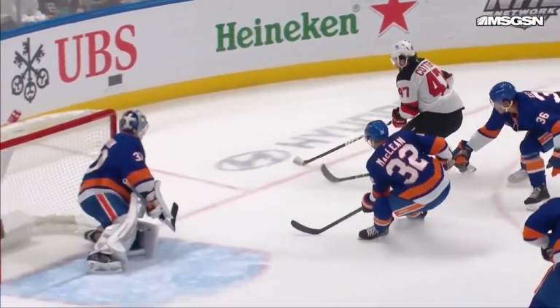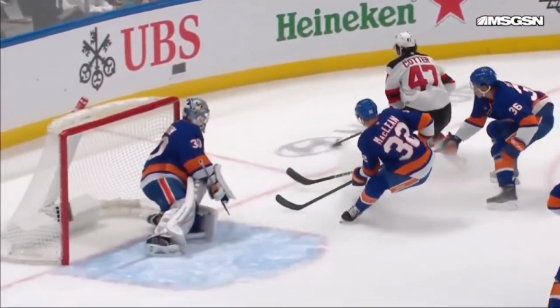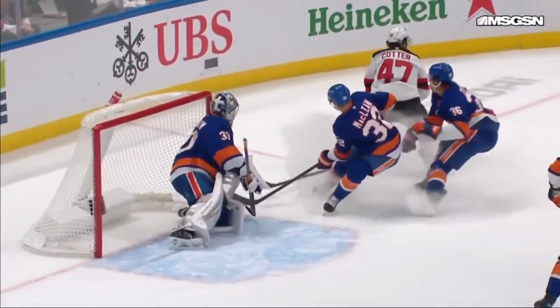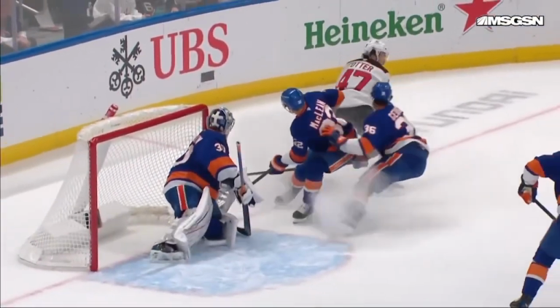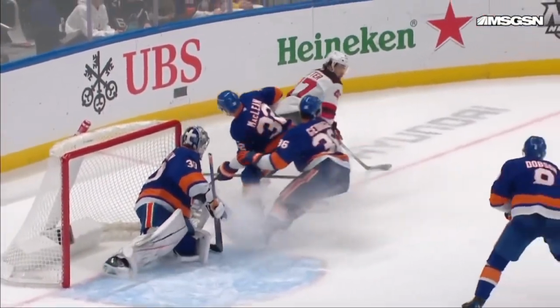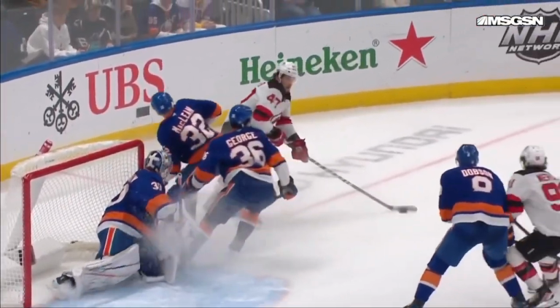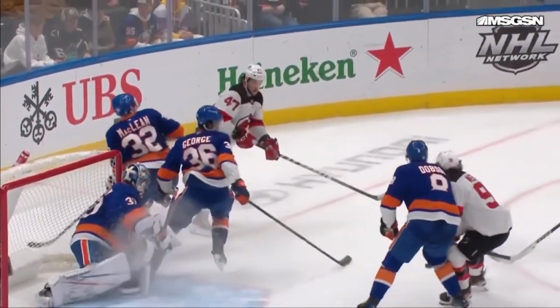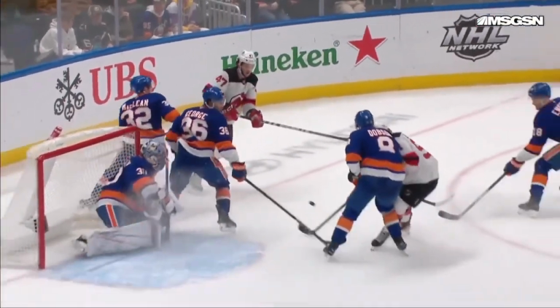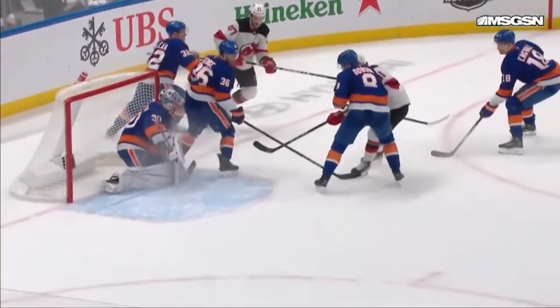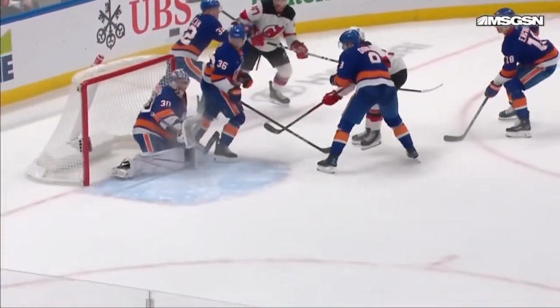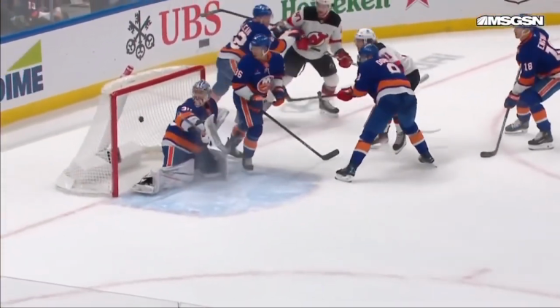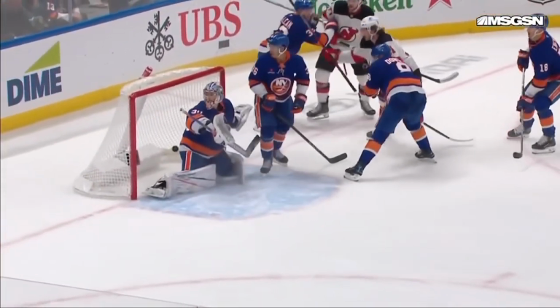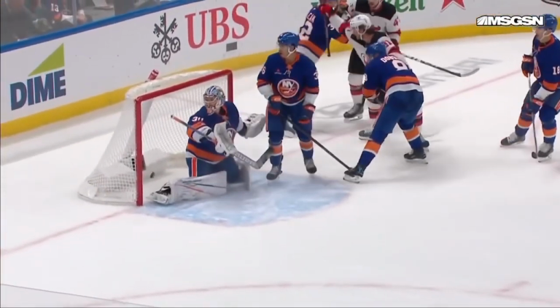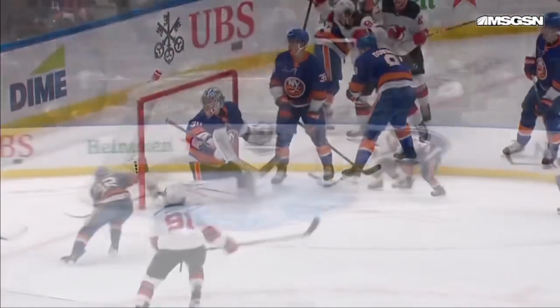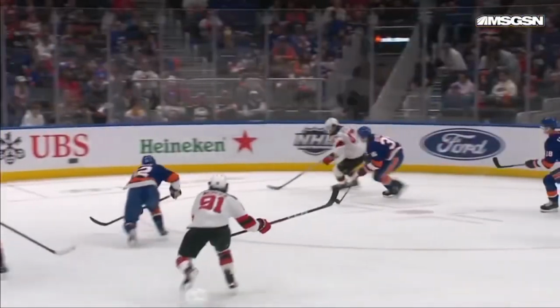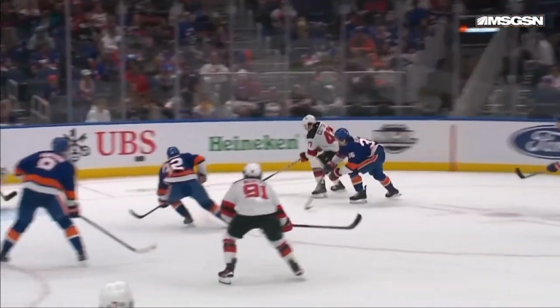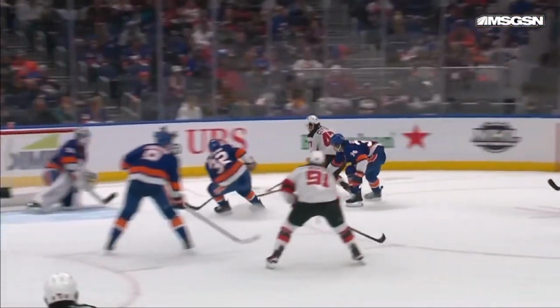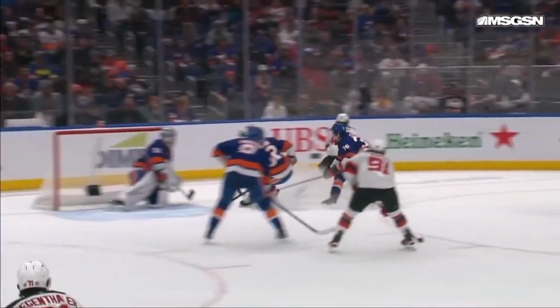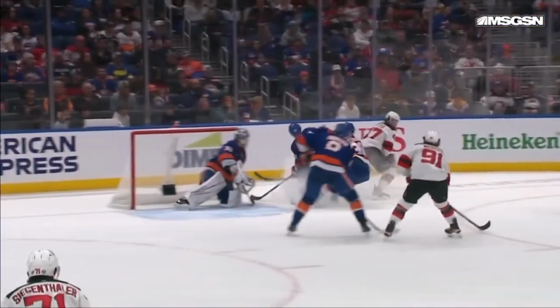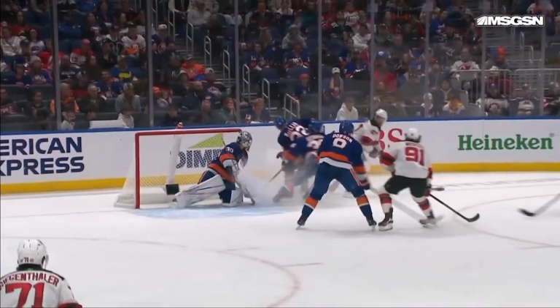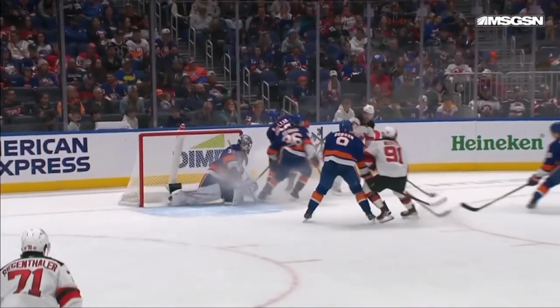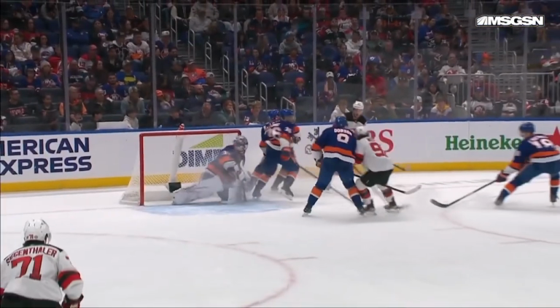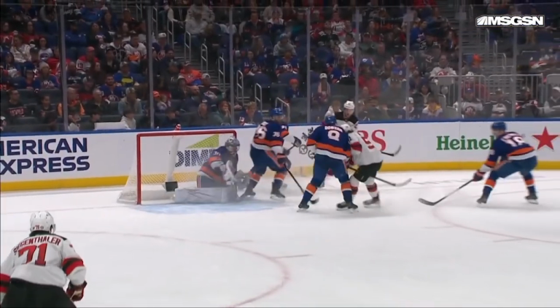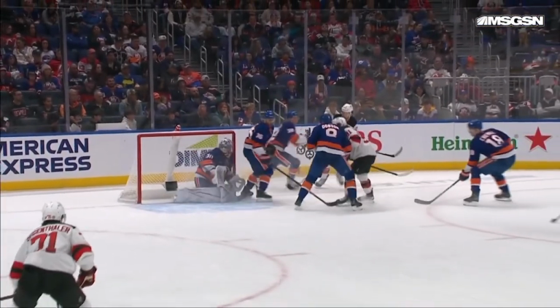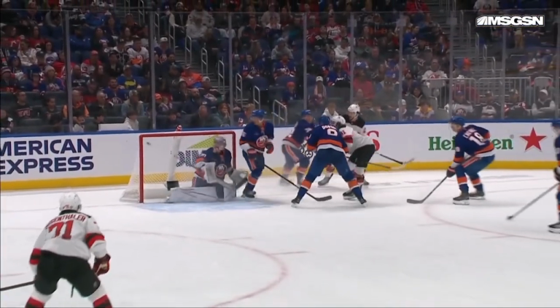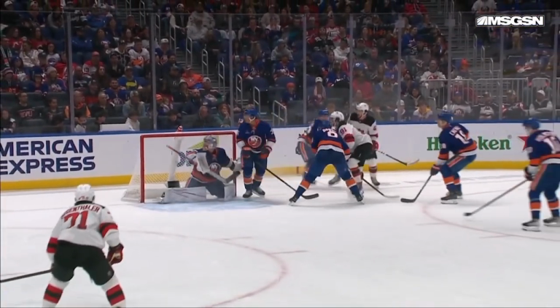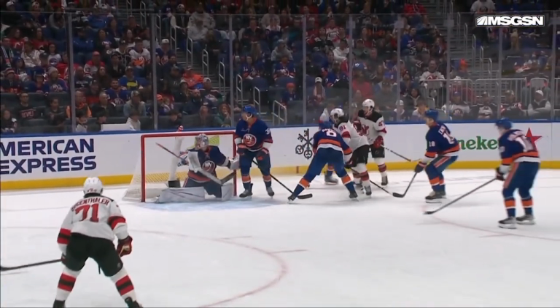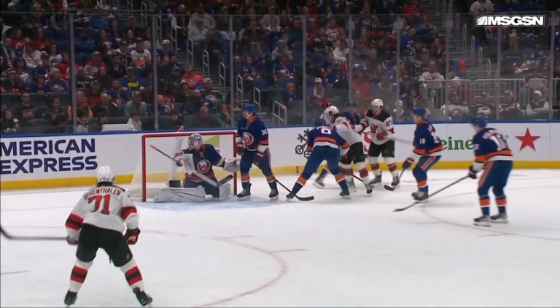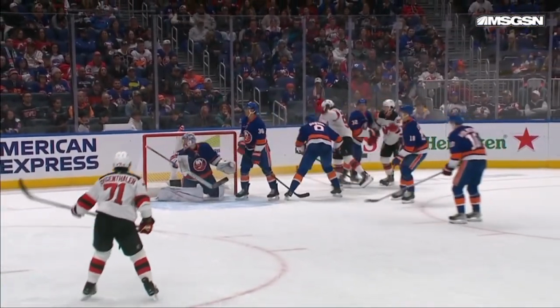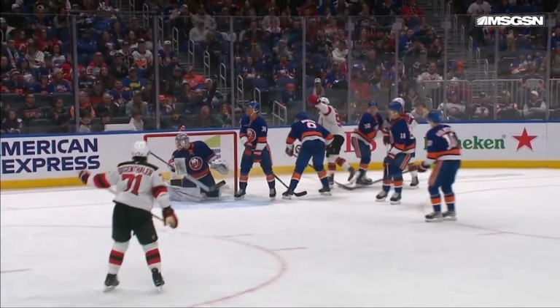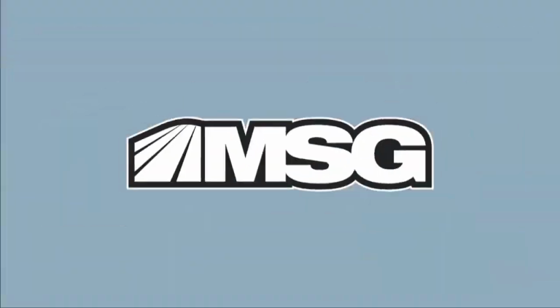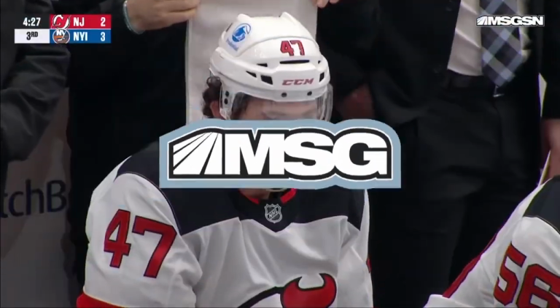Watch the nice feed right to Dawson Mercer. Man, did he react quickly, Mercer. And somehow got this puck up high. What a chip shot!